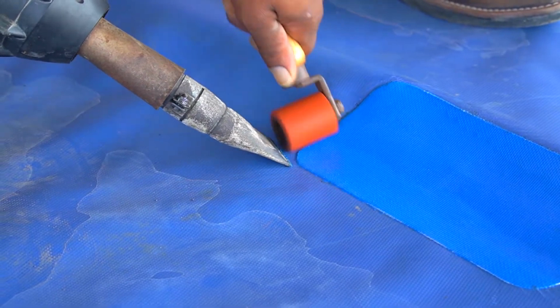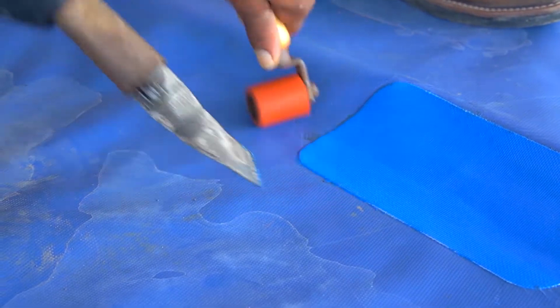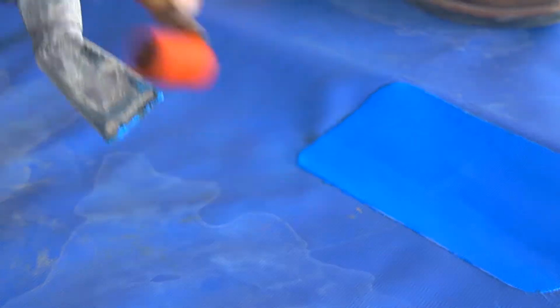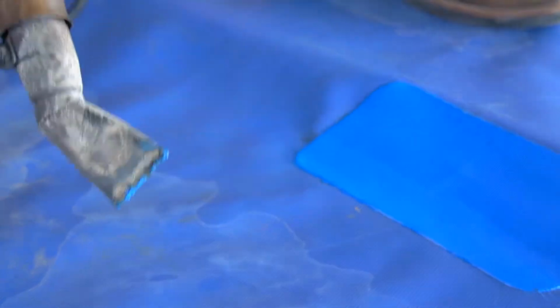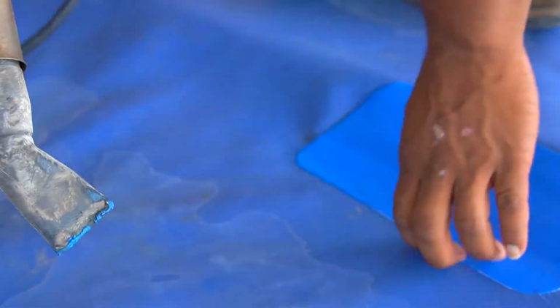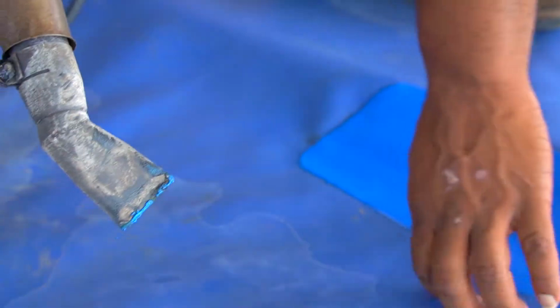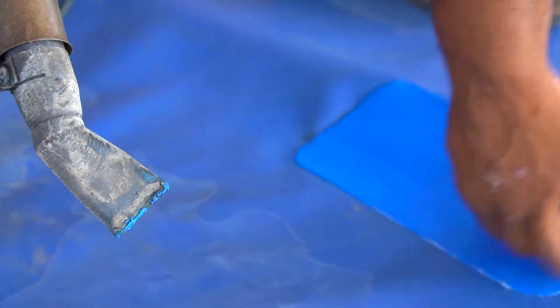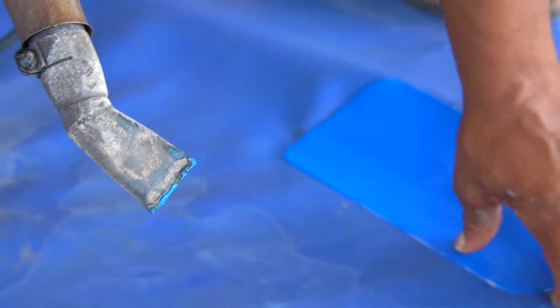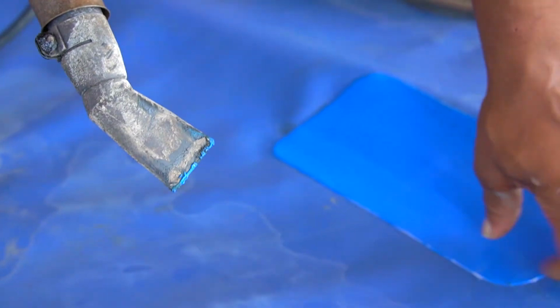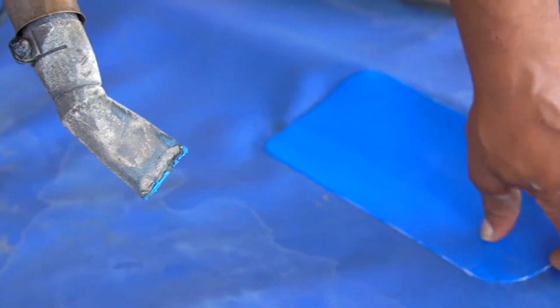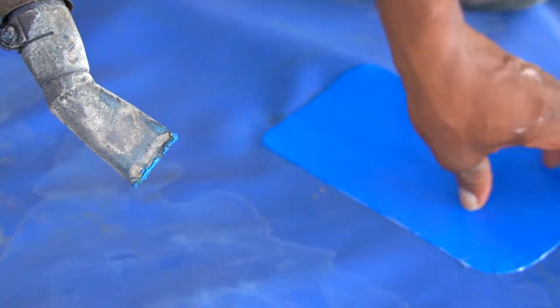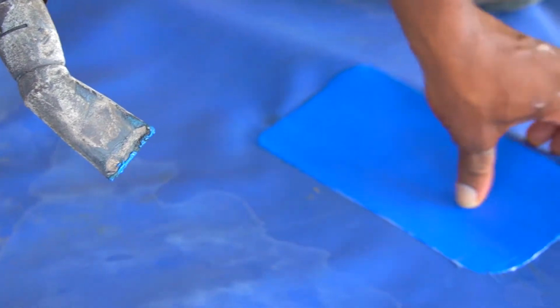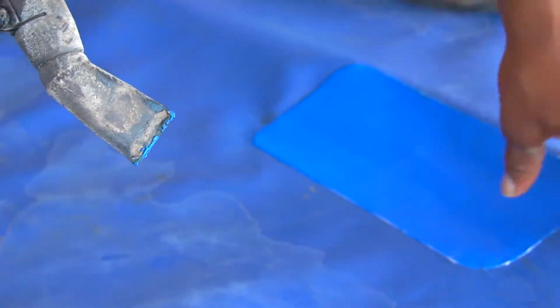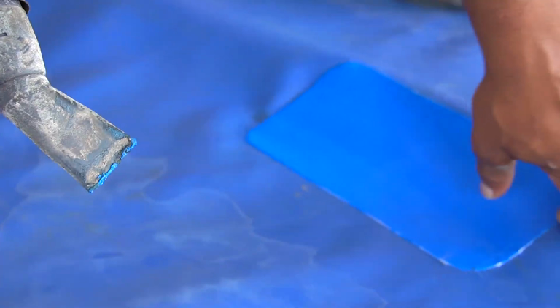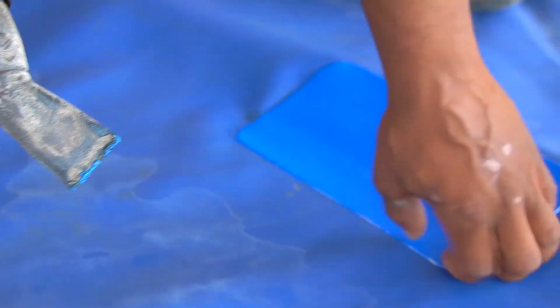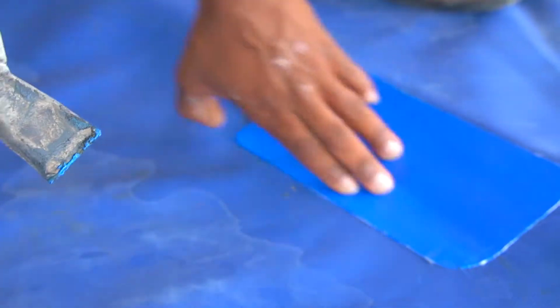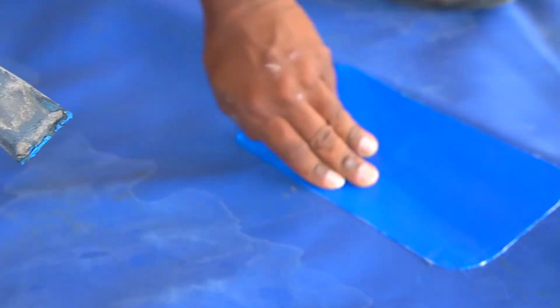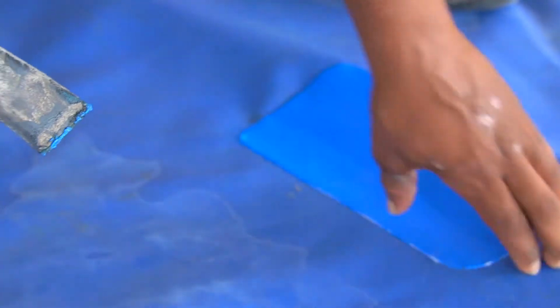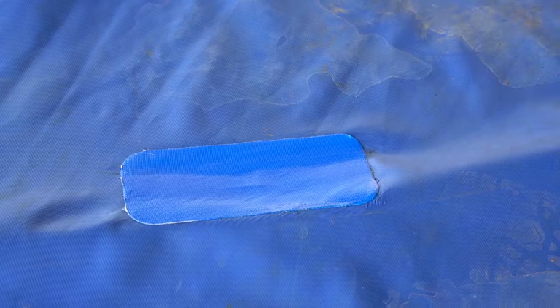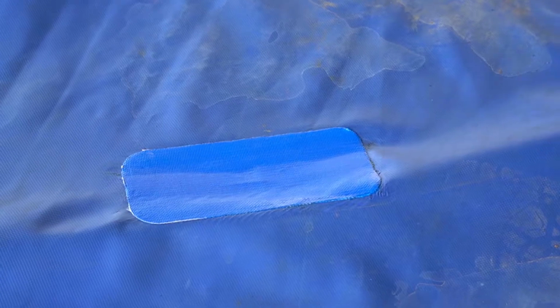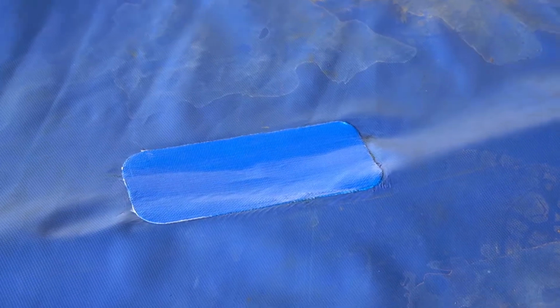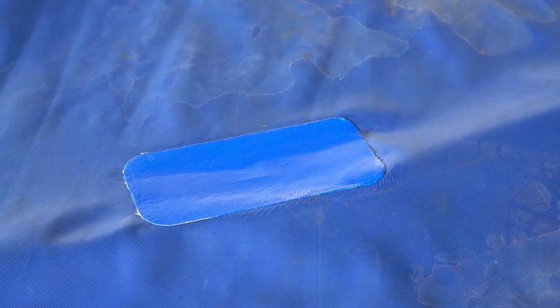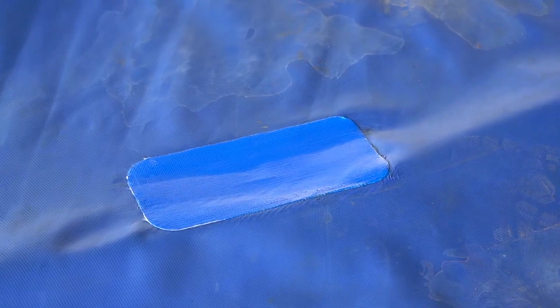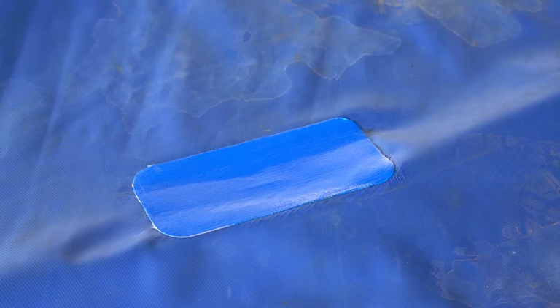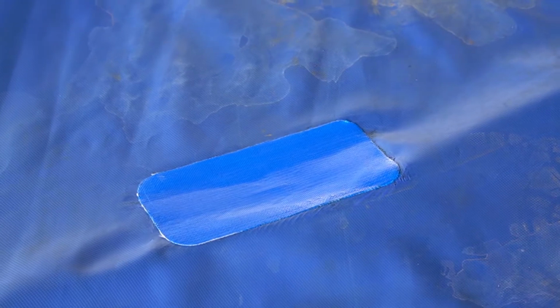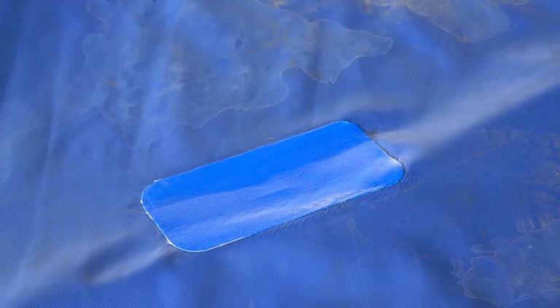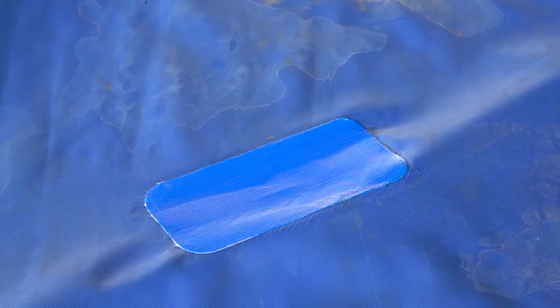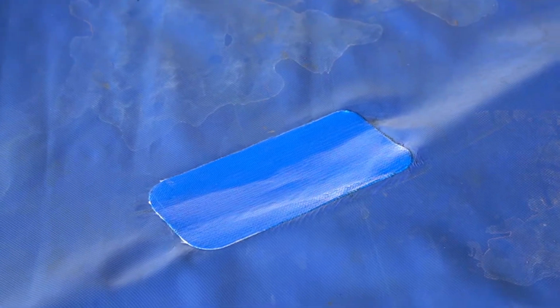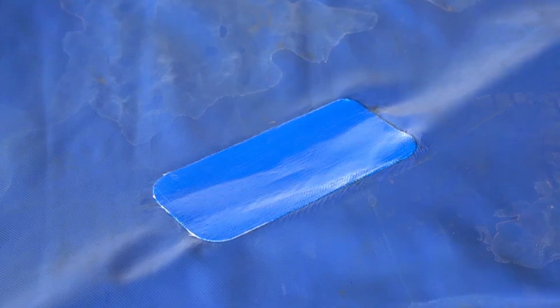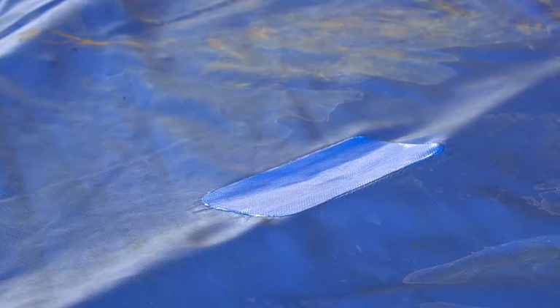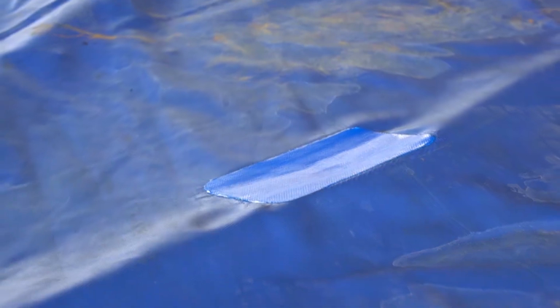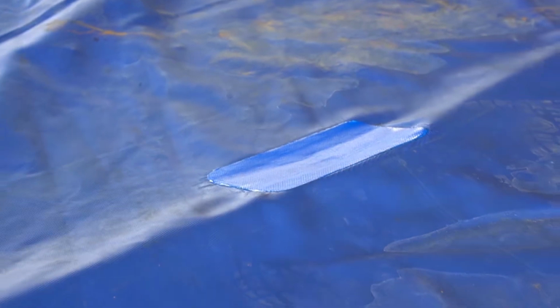Once the patch is fully welded, check all edges to be sure no spaces have been missed in the process. Your Aqua Barrier has been repaired and can now be deployed in the field.